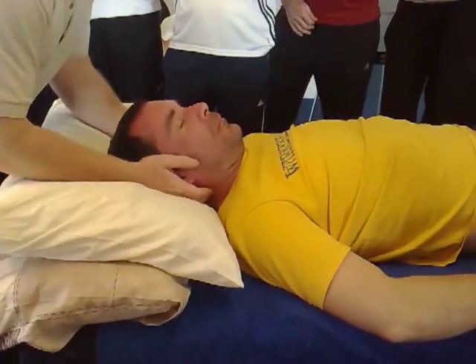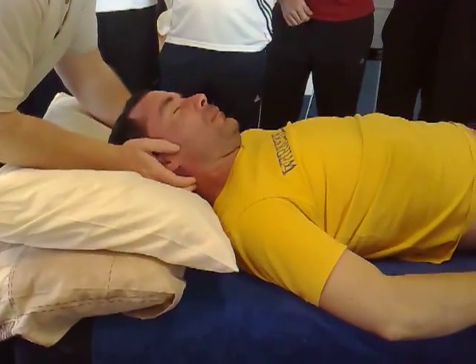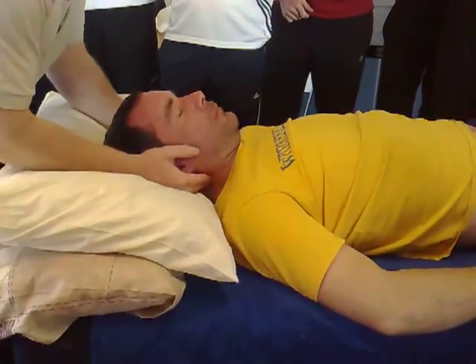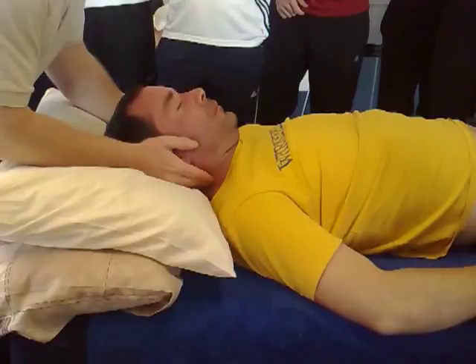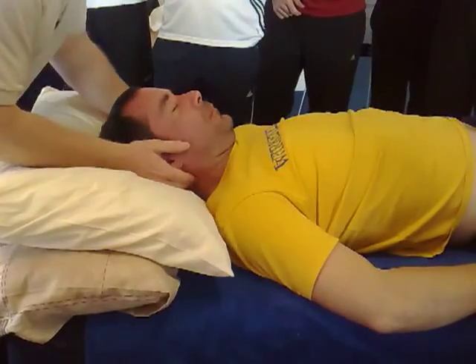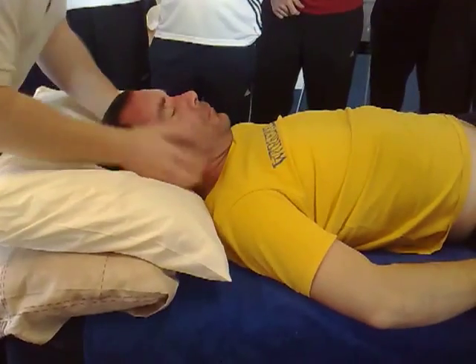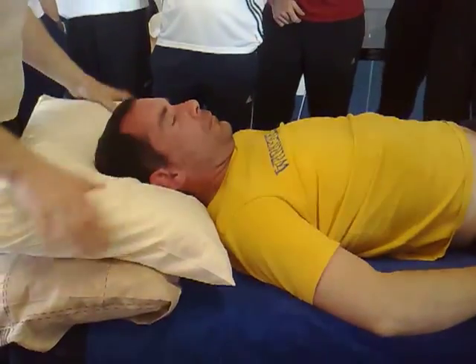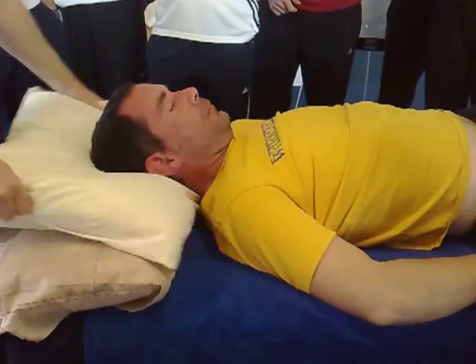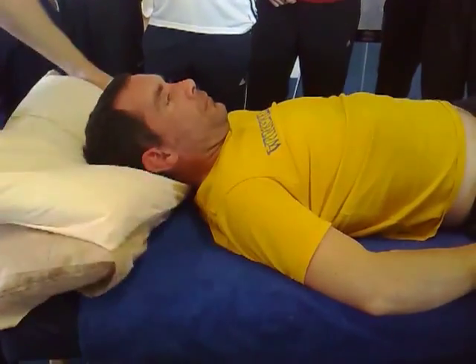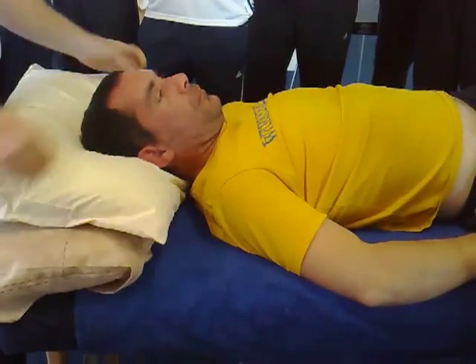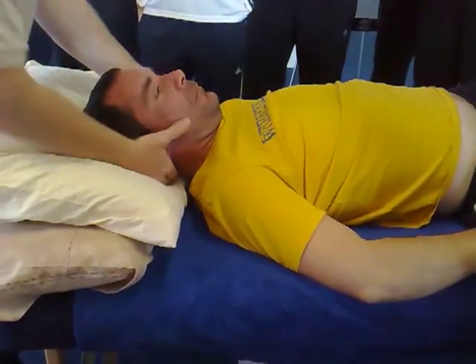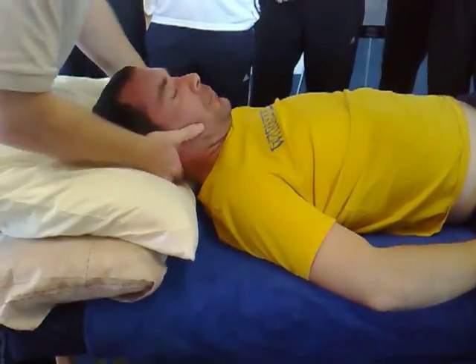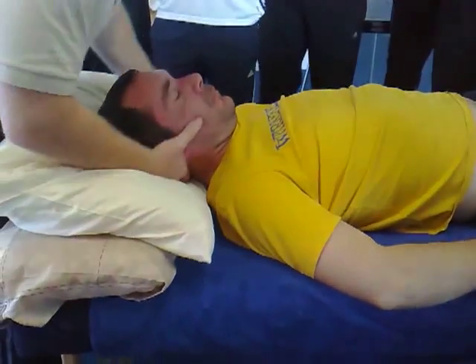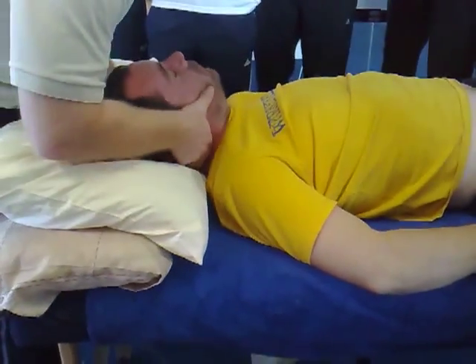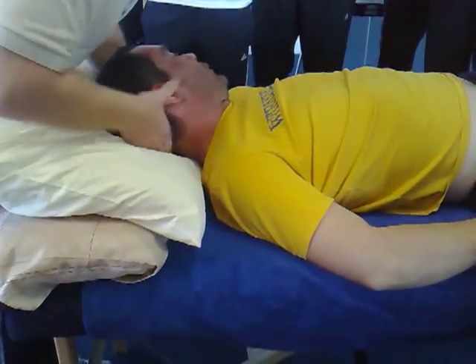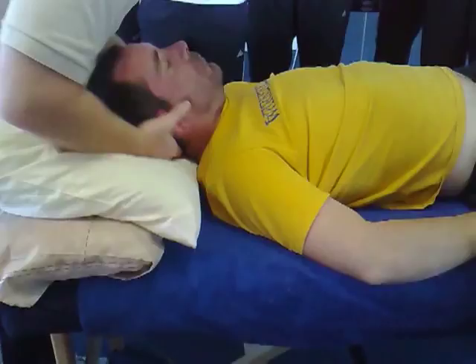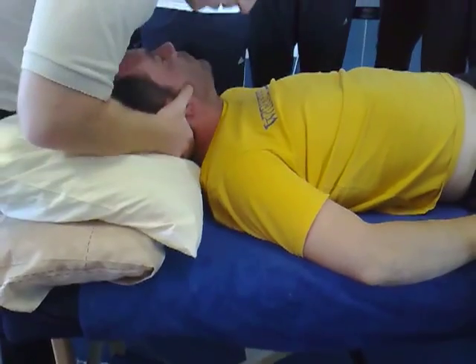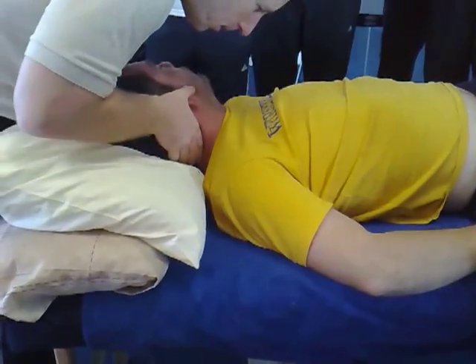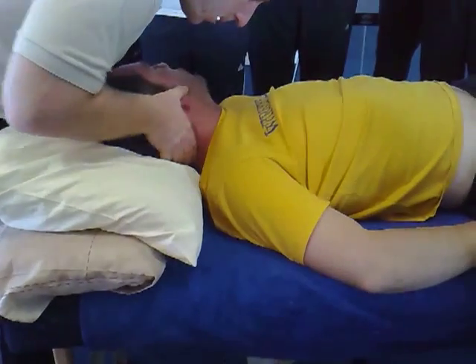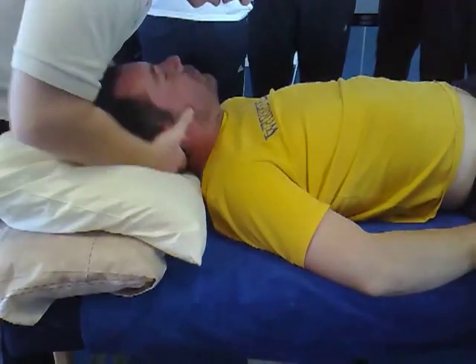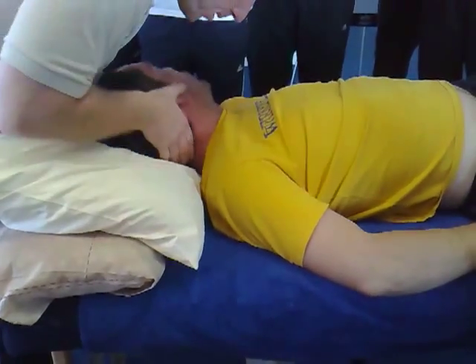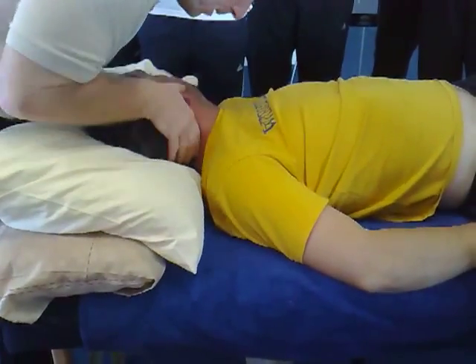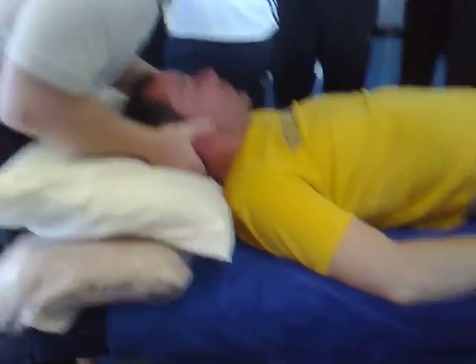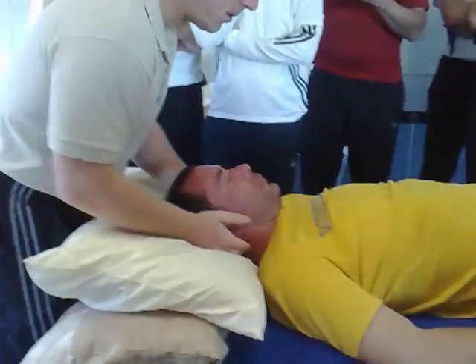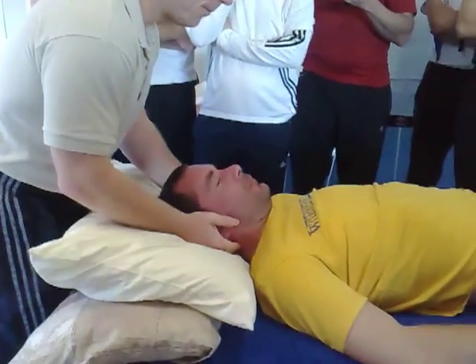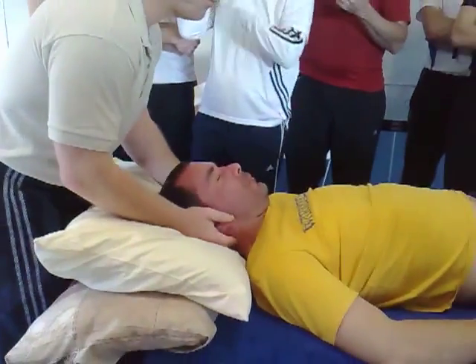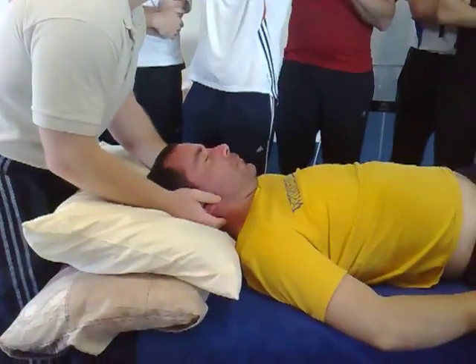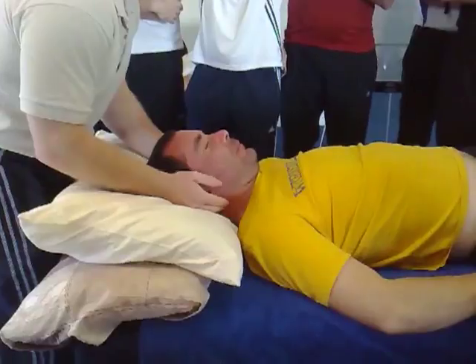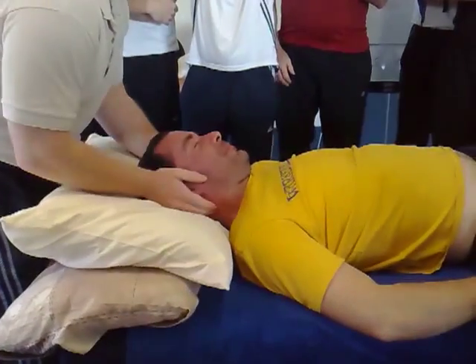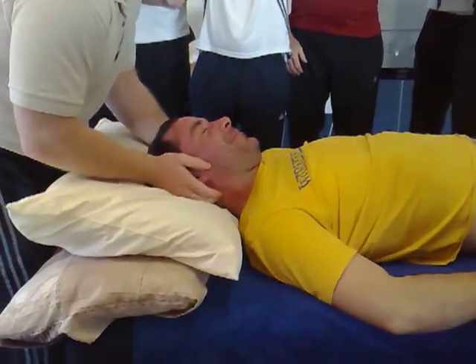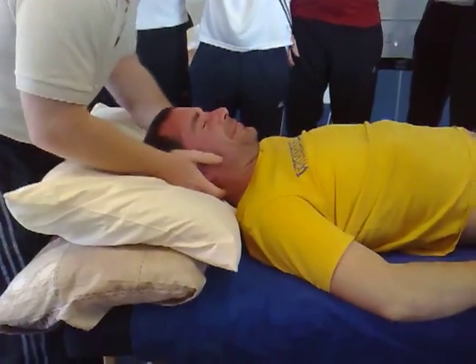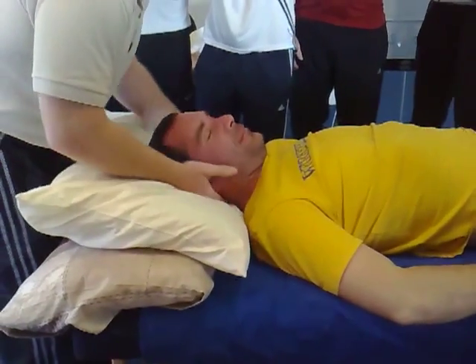He's a little bit stuck on that left one there. I'm just going to have a feel. I just want to make sure that the right side is clear. You okay? Just relax there. He's okay on his right side. Good.